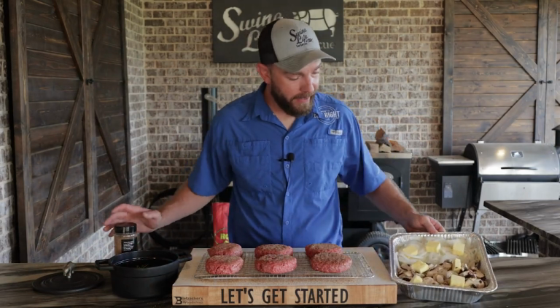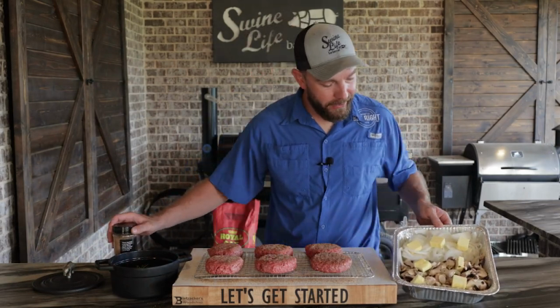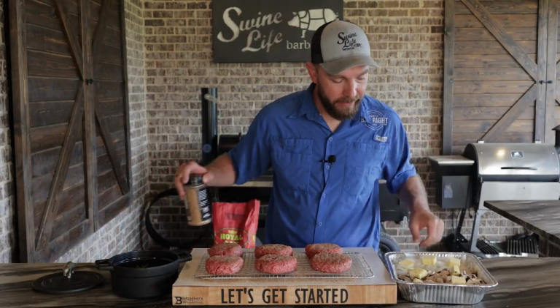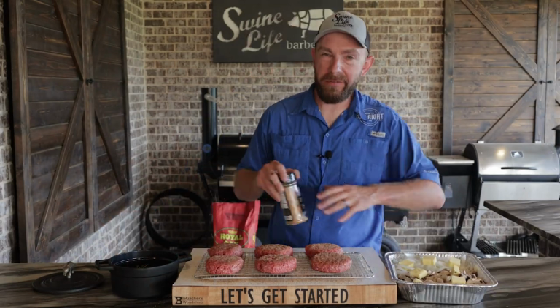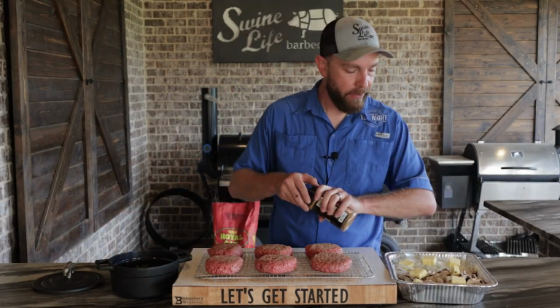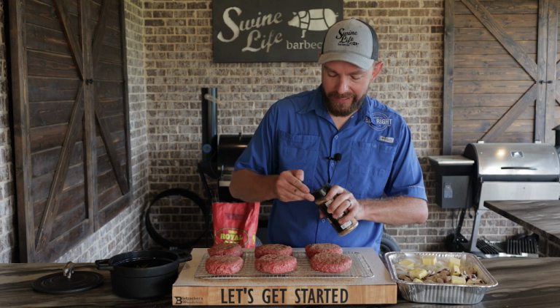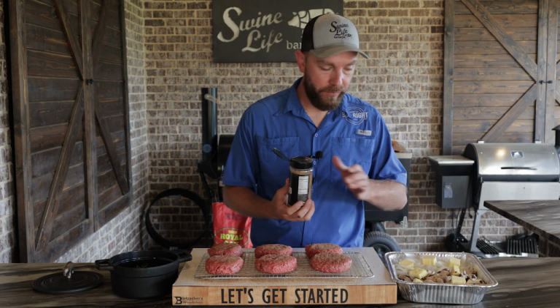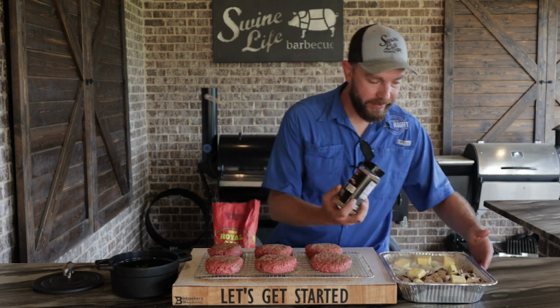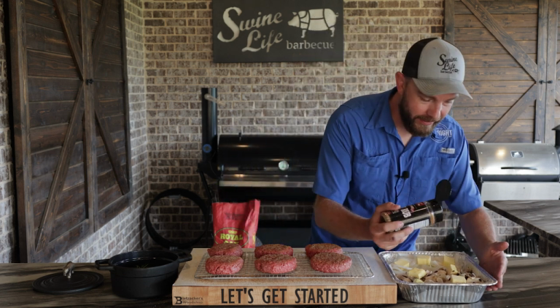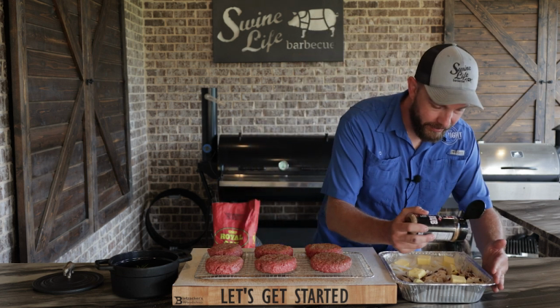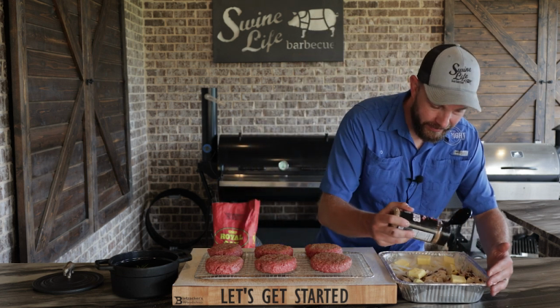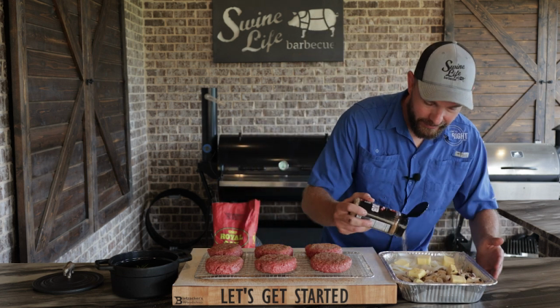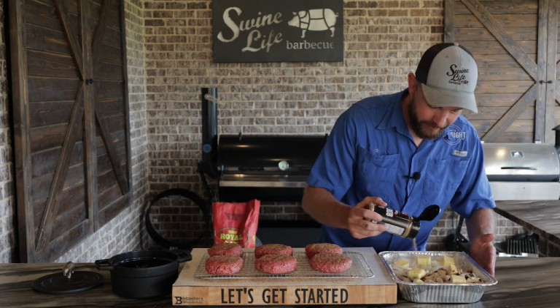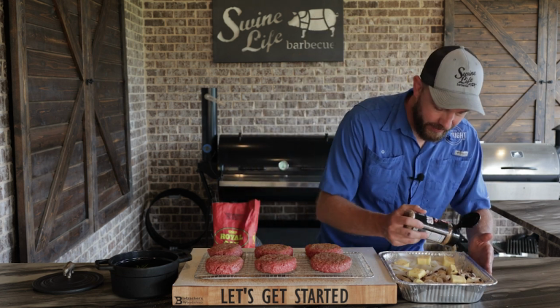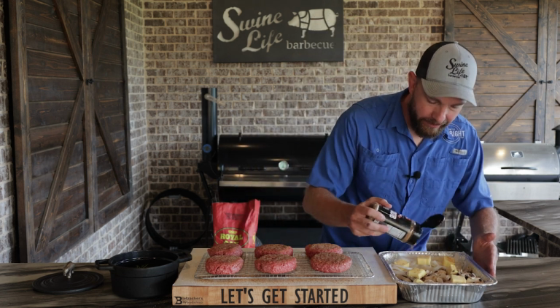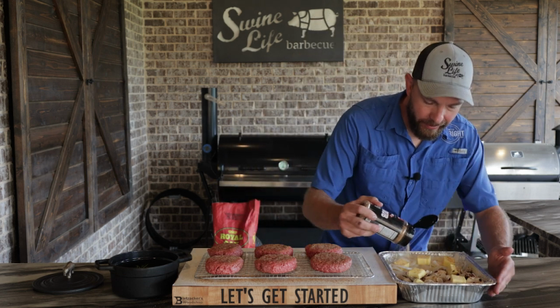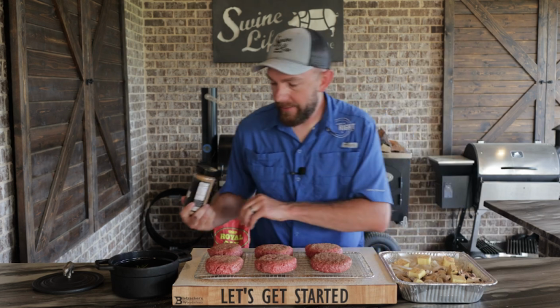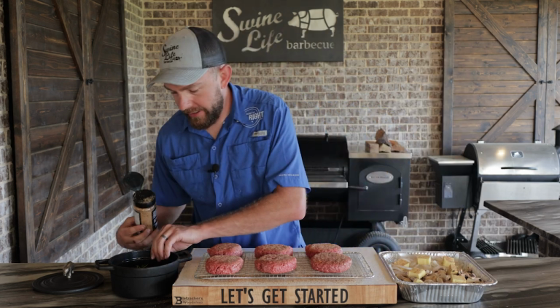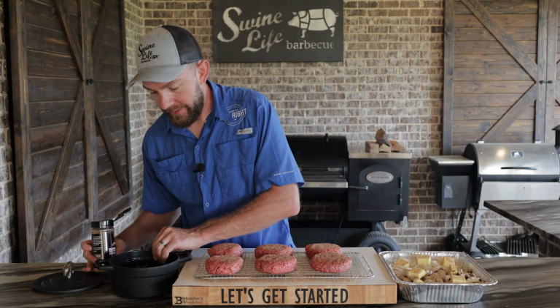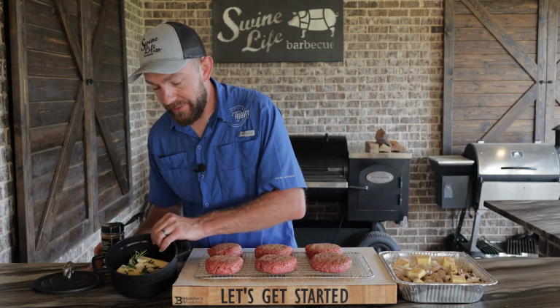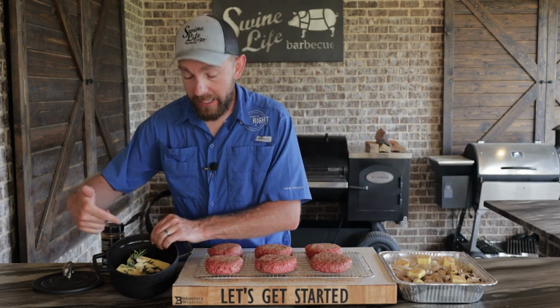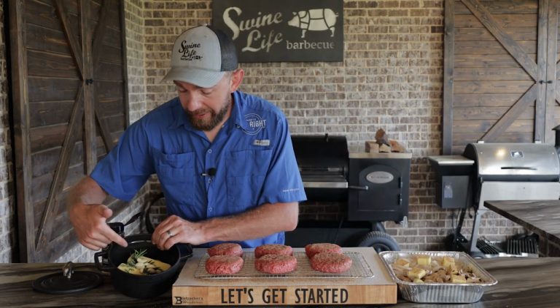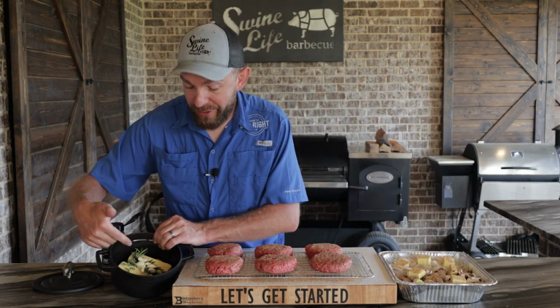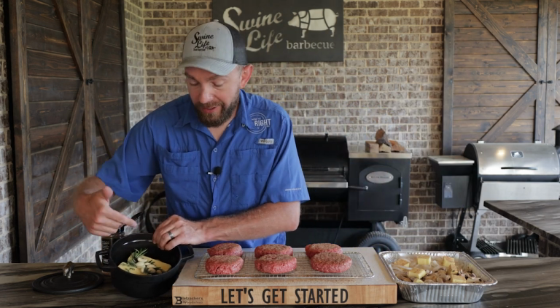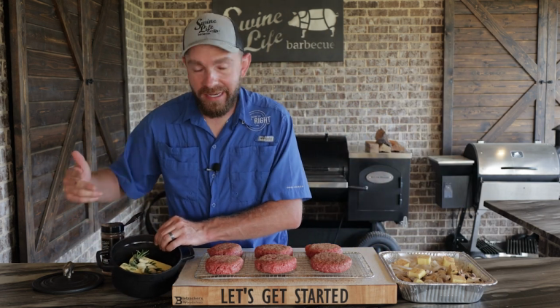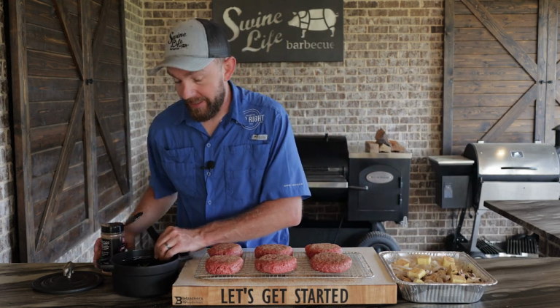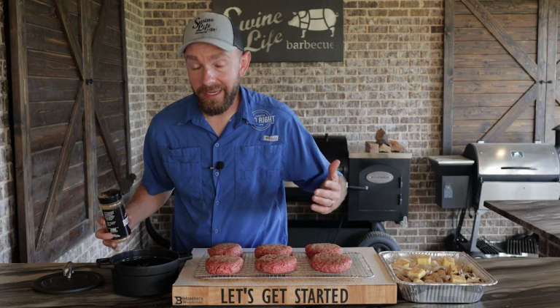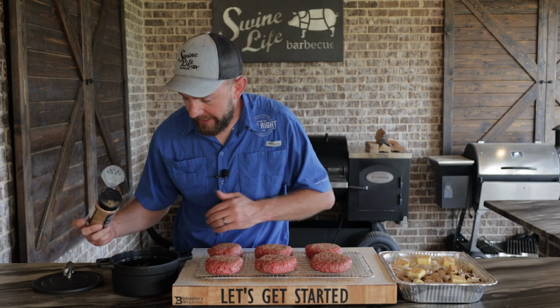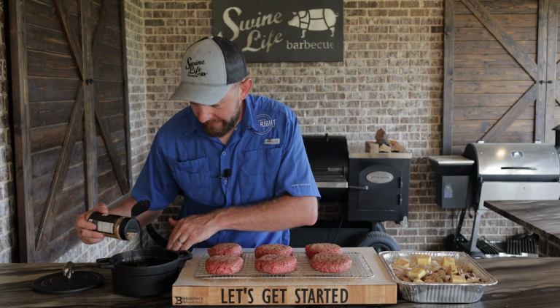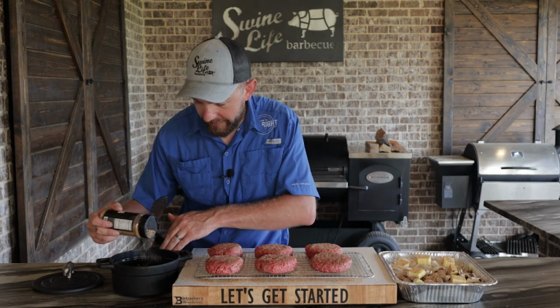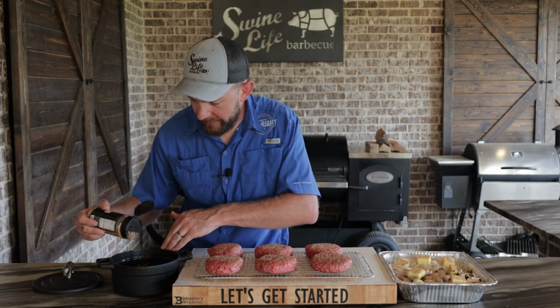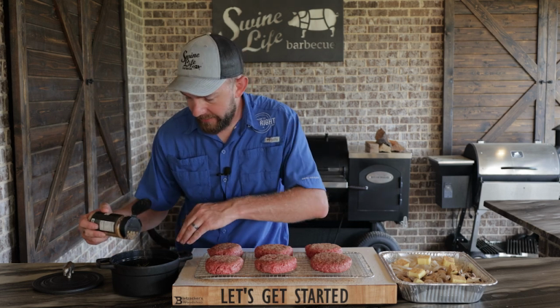I got a little onions, mushrooms, some Kerrygold butter on top. We're just gonna season these the same way — got that salt, pepper, garlic. Same thing here. Have two sticks of Kerrygold butter, some garlic, rosemary, thyme. Make it how you like it — again, just a little bit of seasoning.